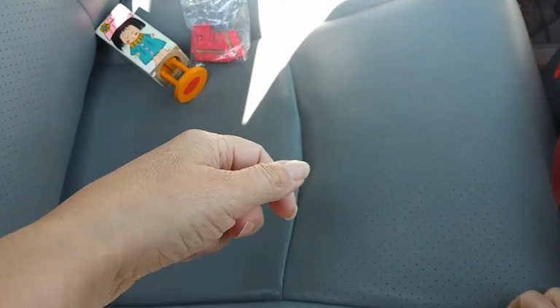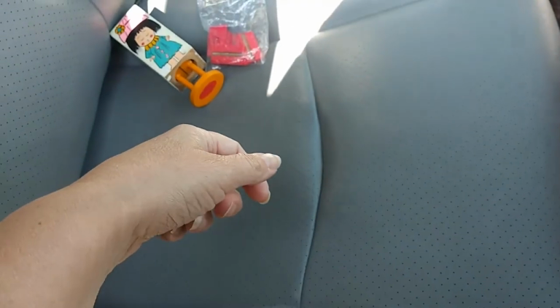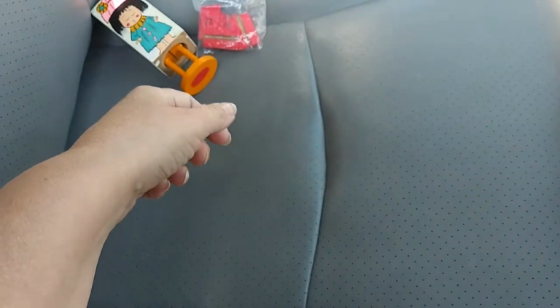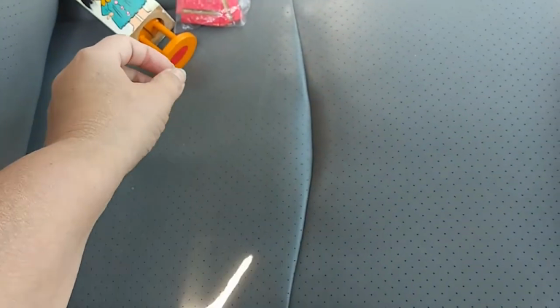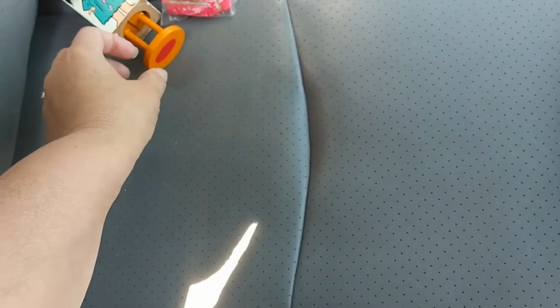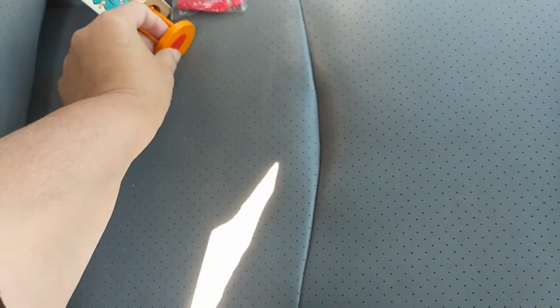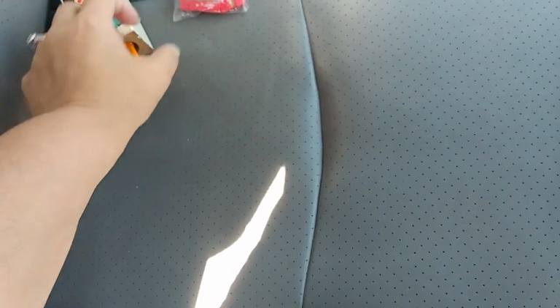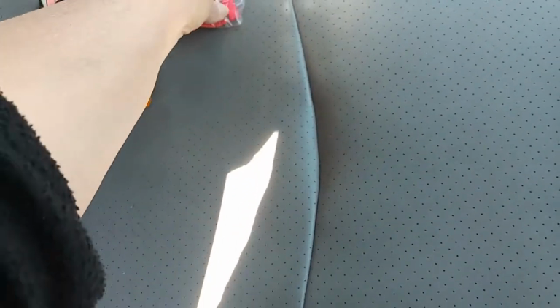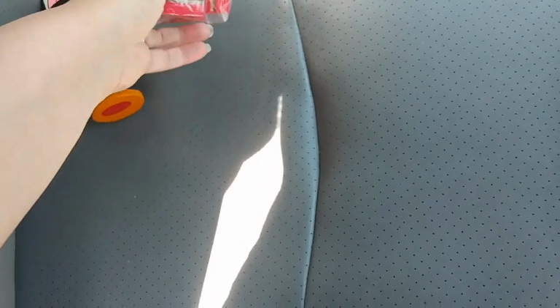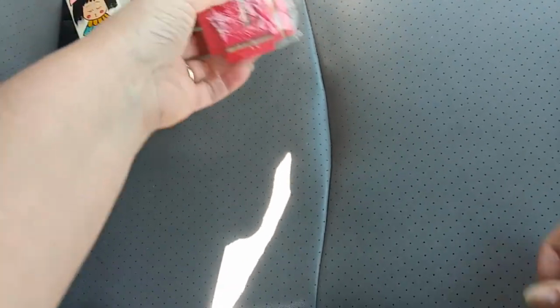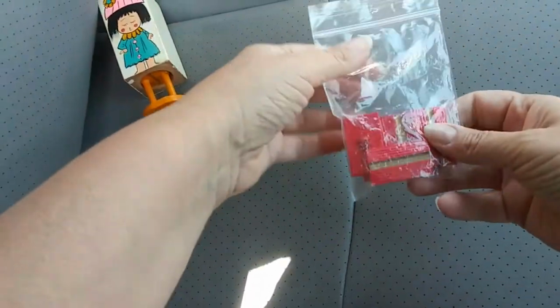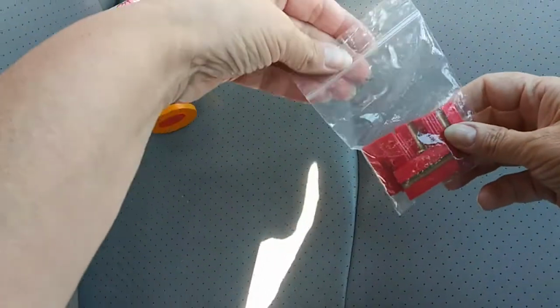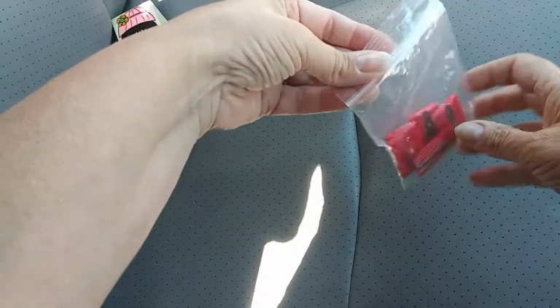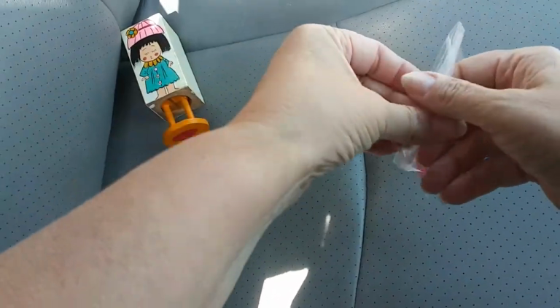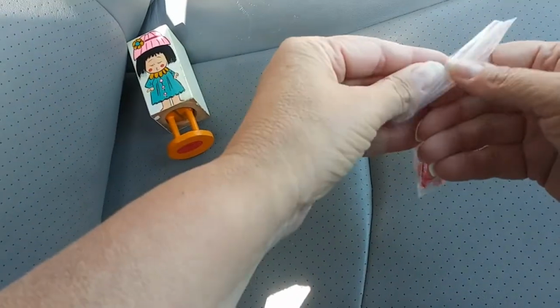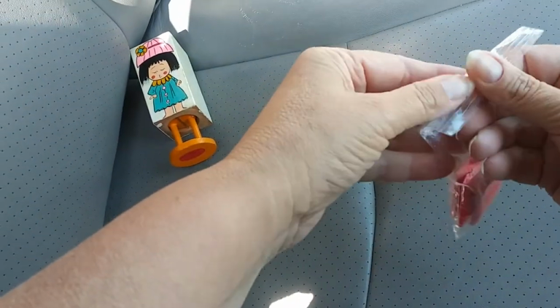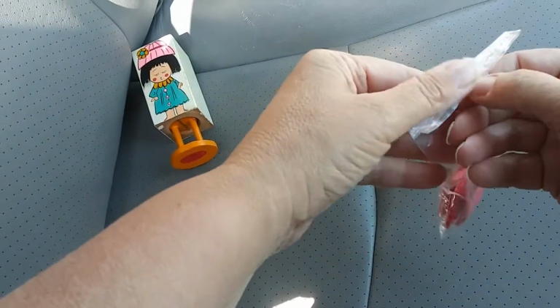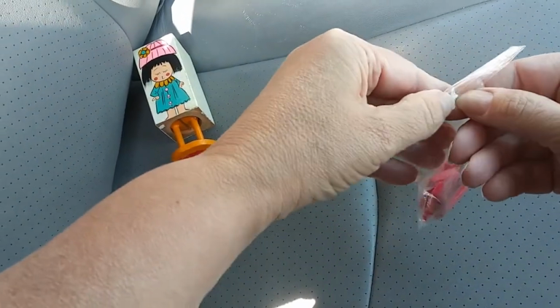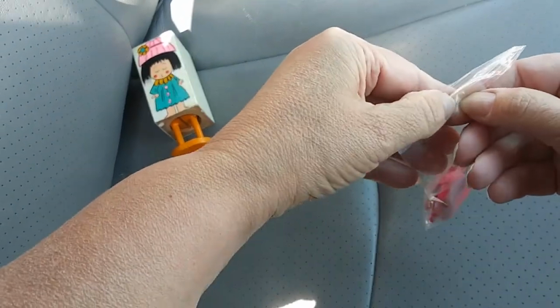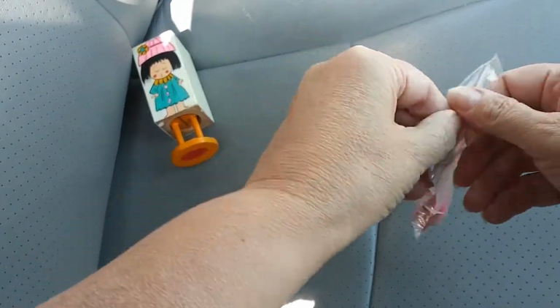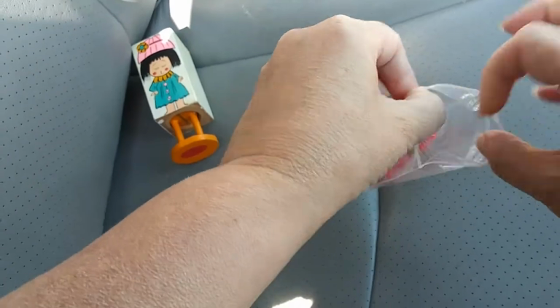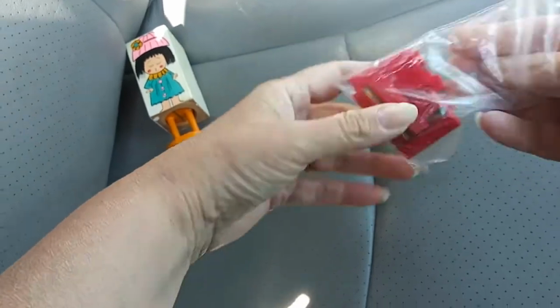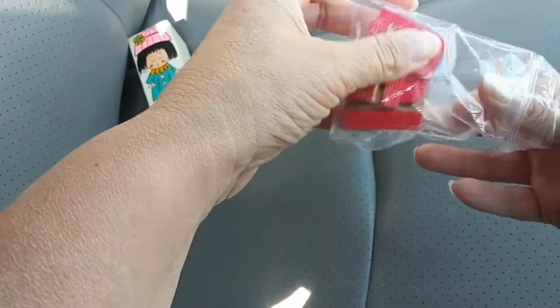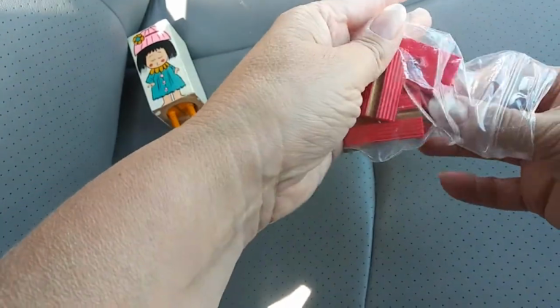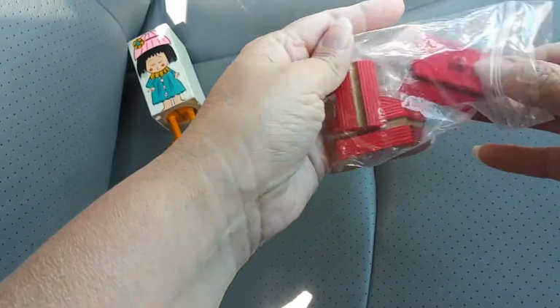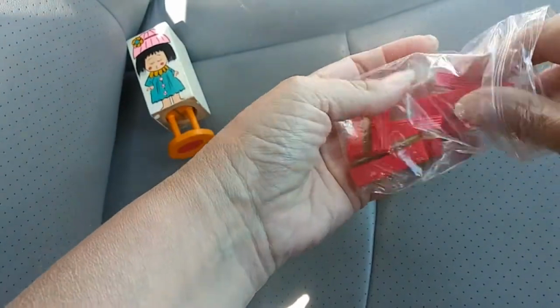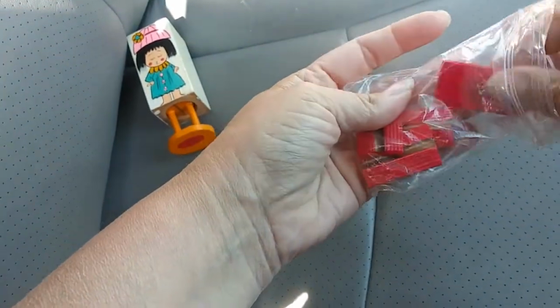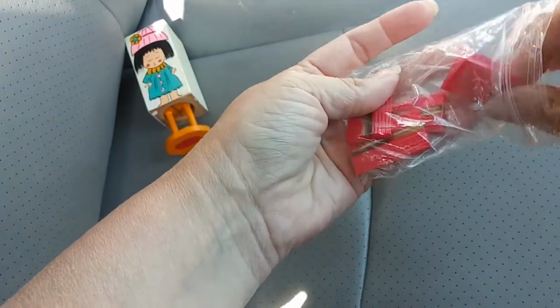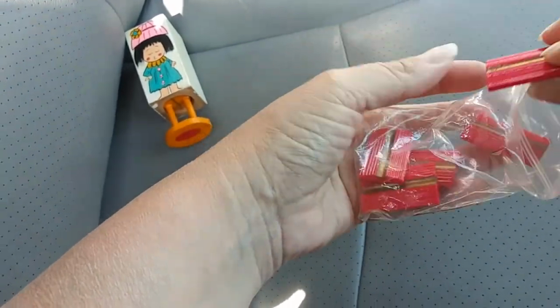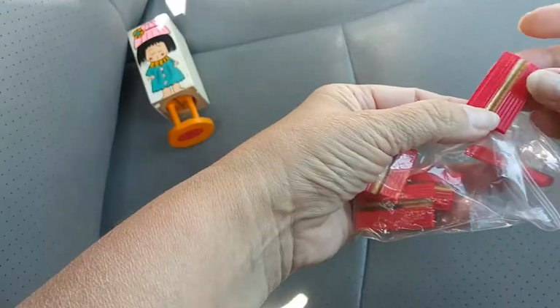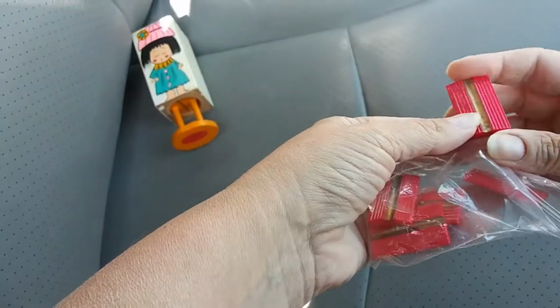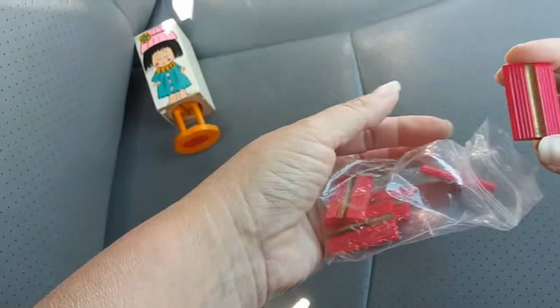The sun is a little bright but it is cold. I hope you guys can see what we got — some really cool little buttons, really different.